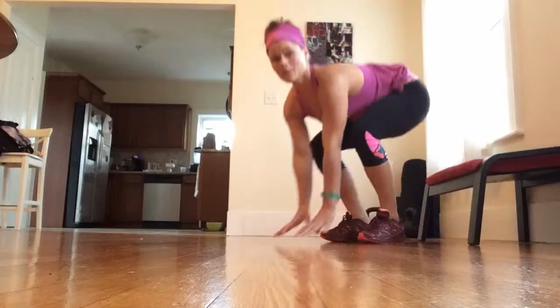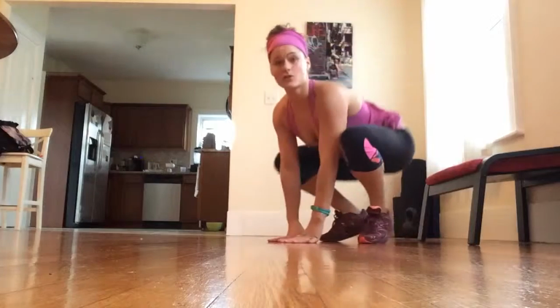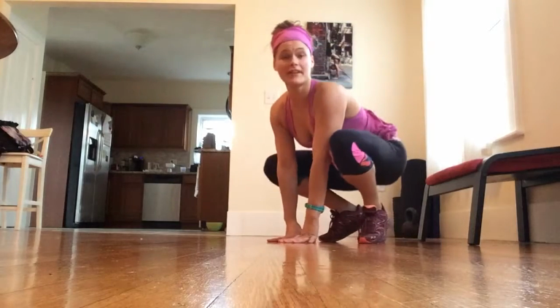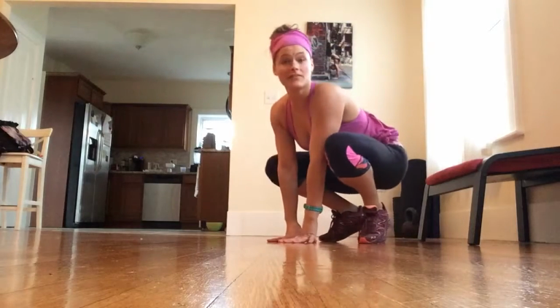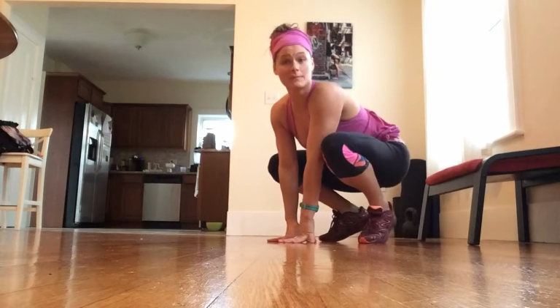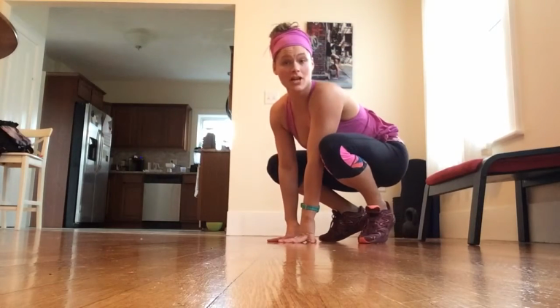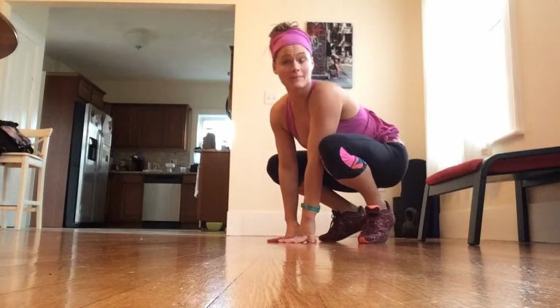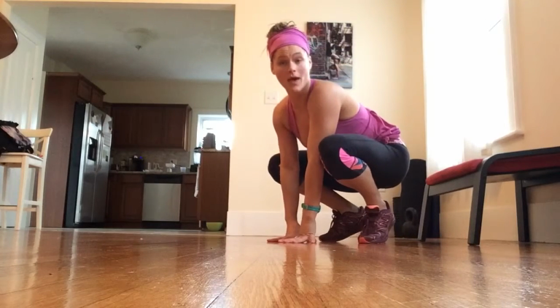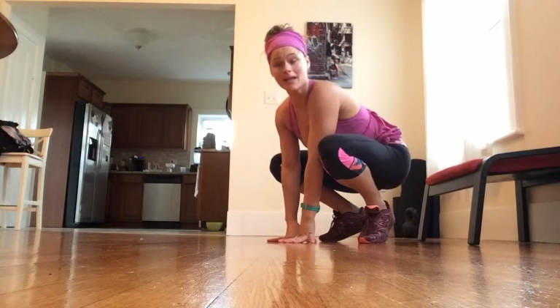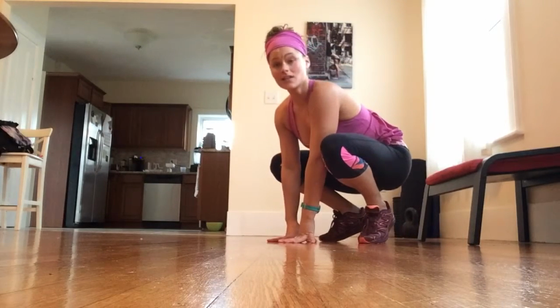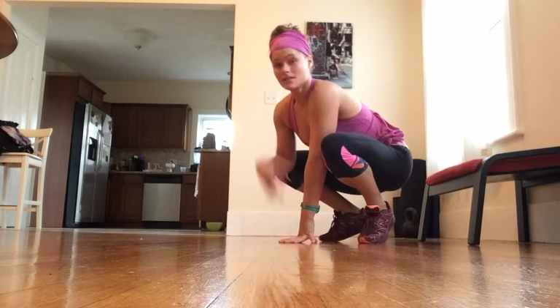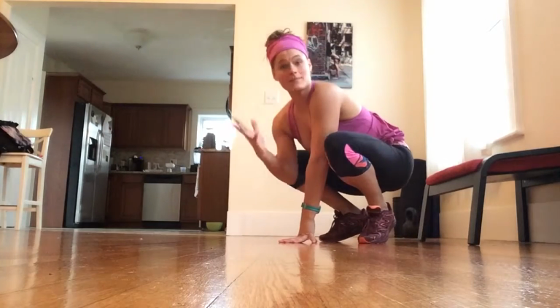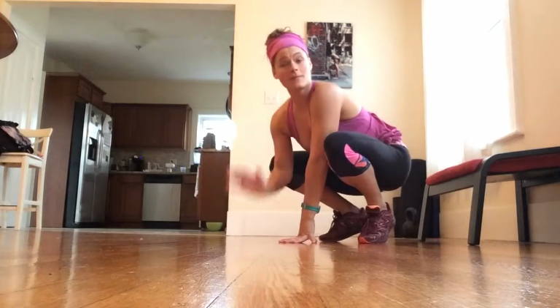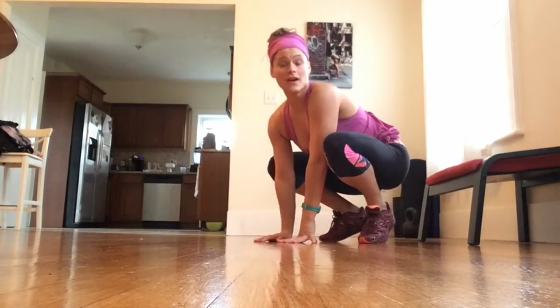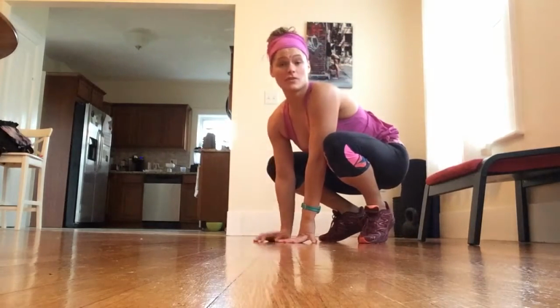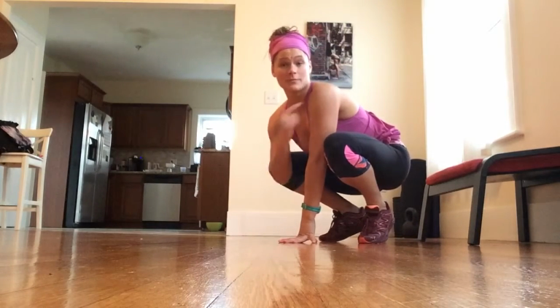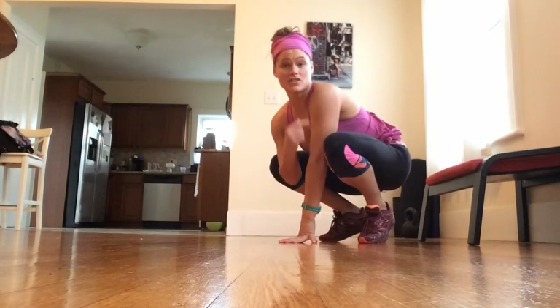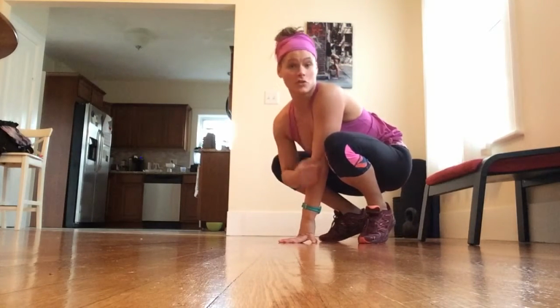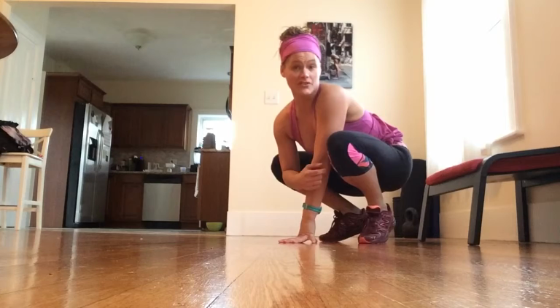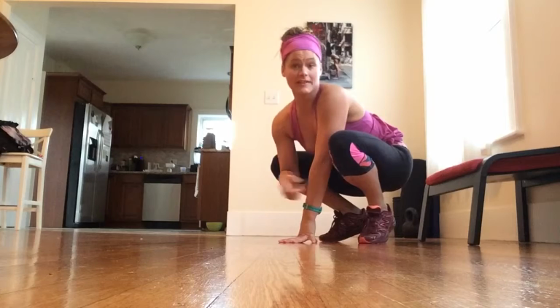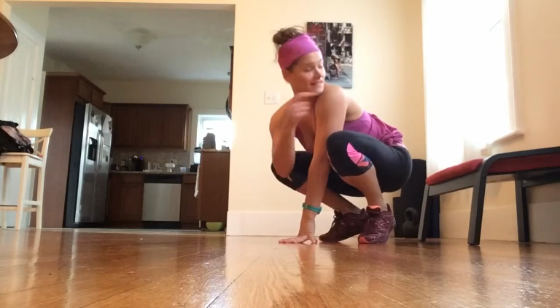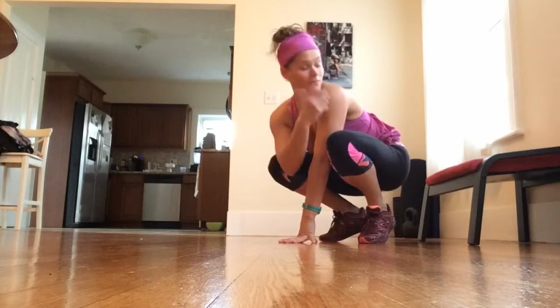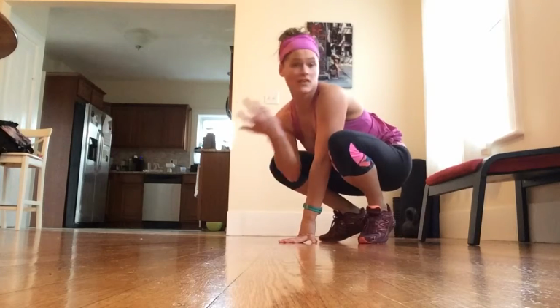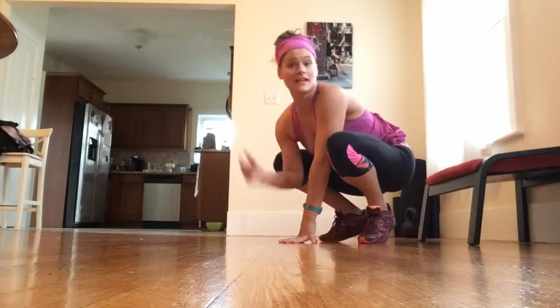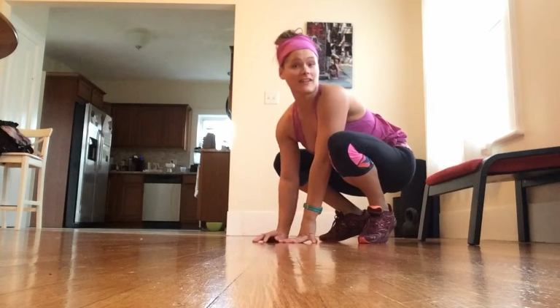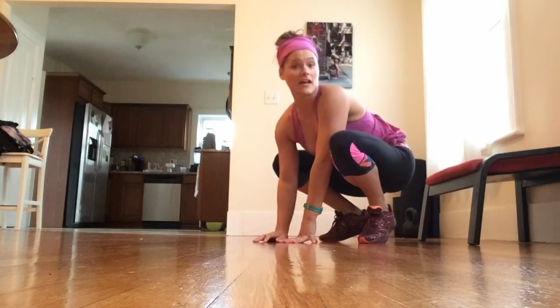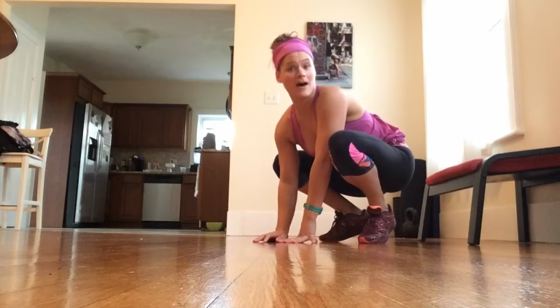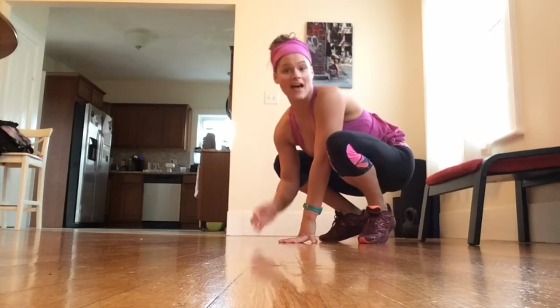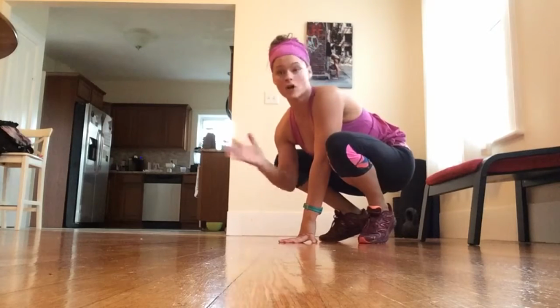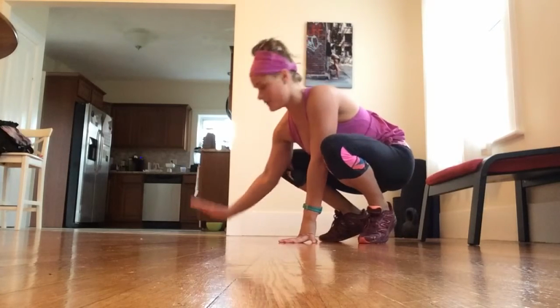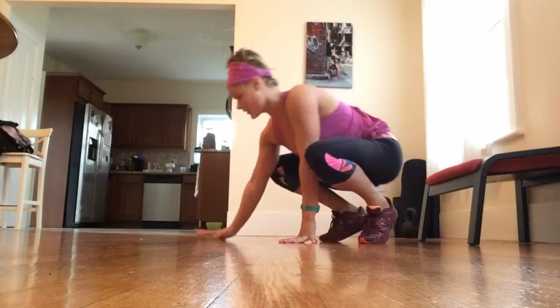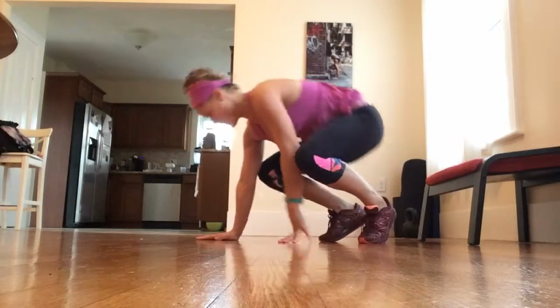We're going to do a feet elevated push-up. Same setup as a regular push-up — wrists and shoulders are in a line. This time the feet are just elevated up on that ottoman or couch.